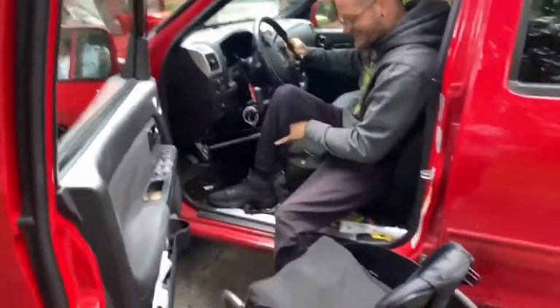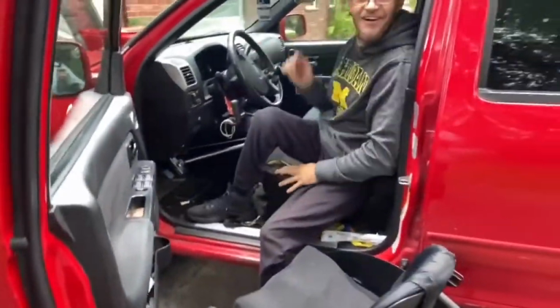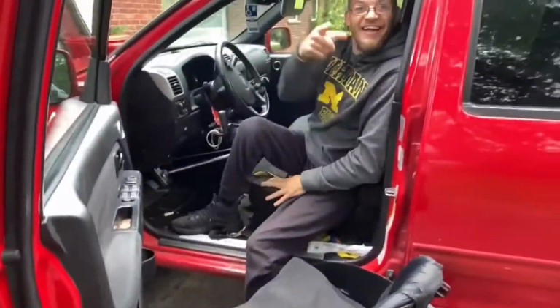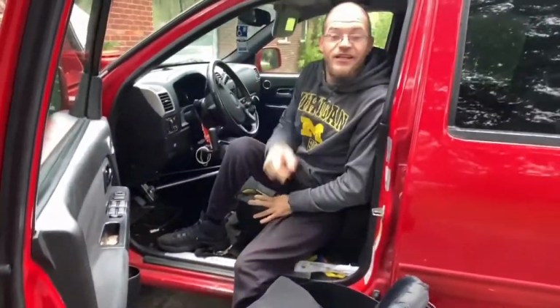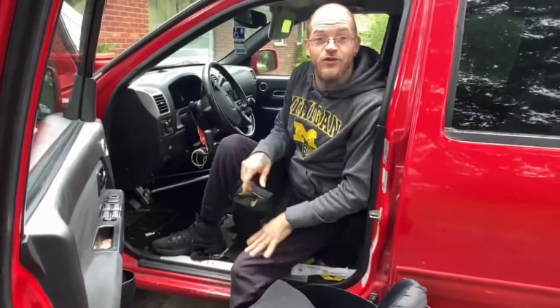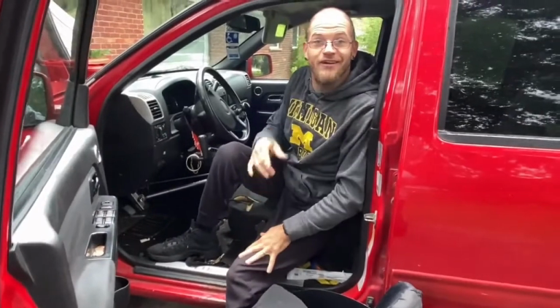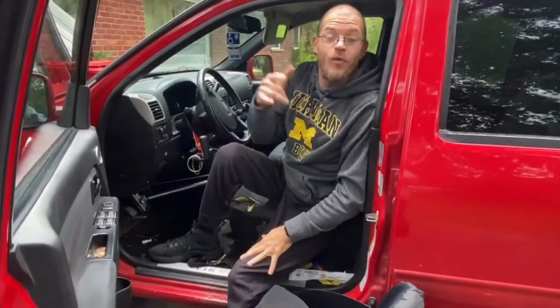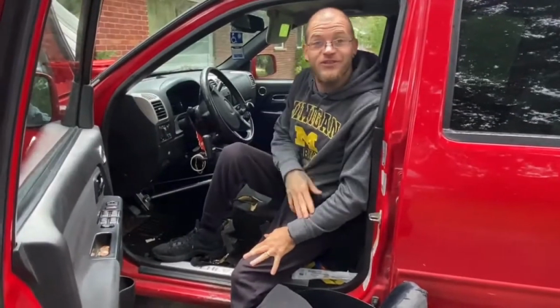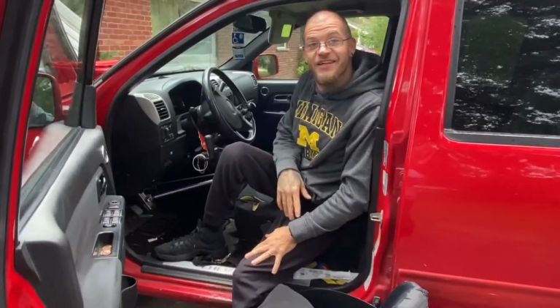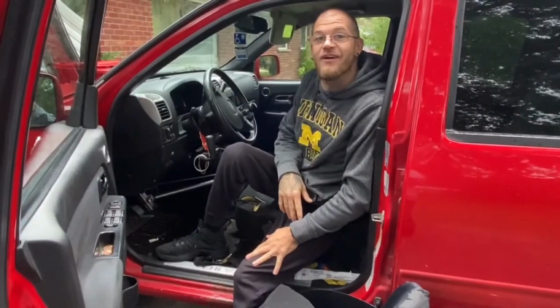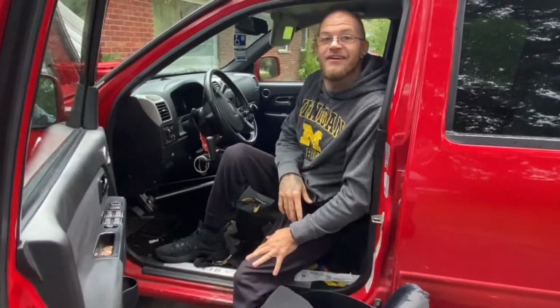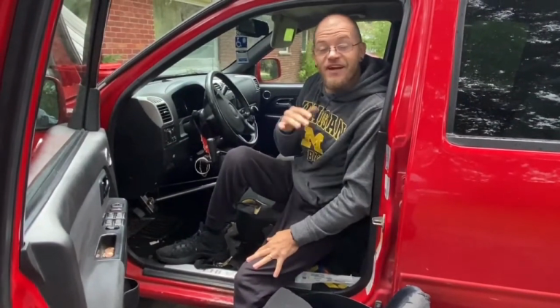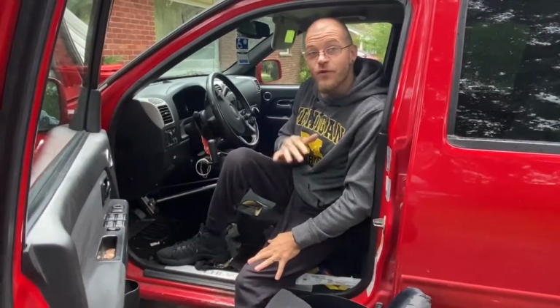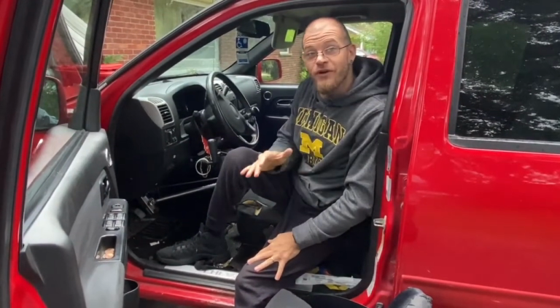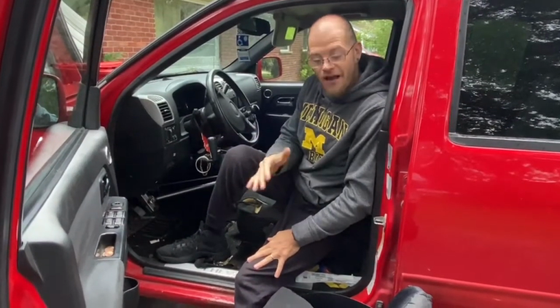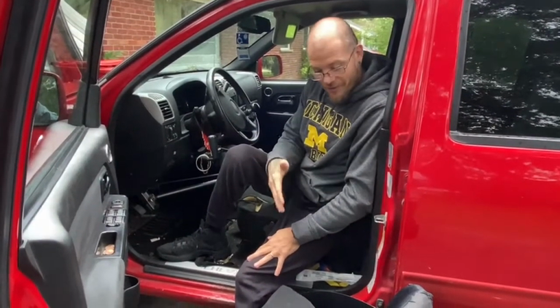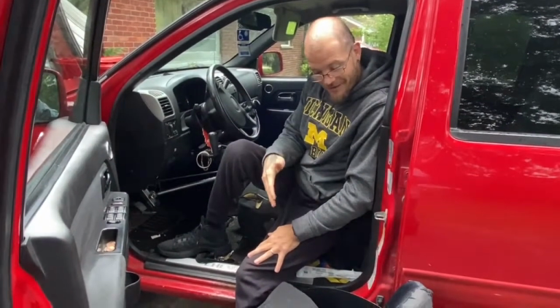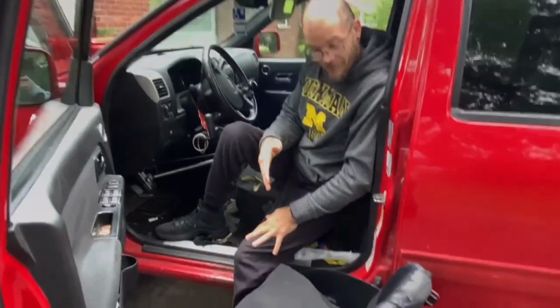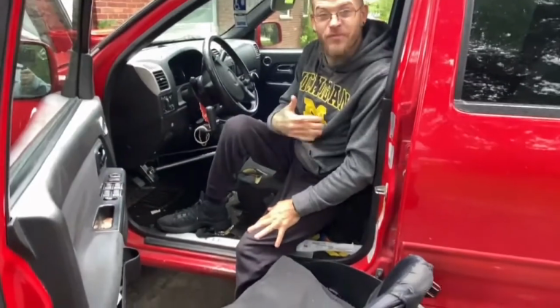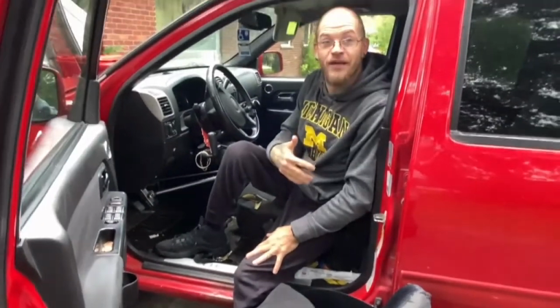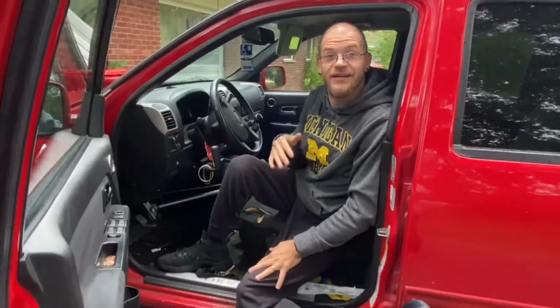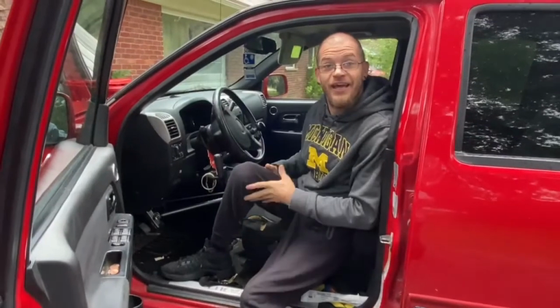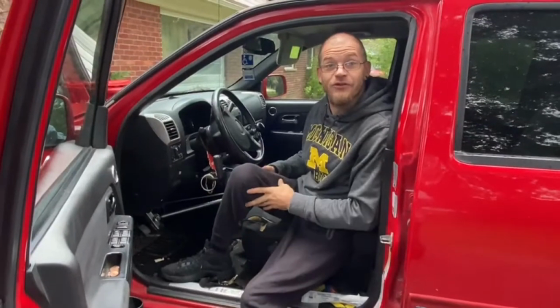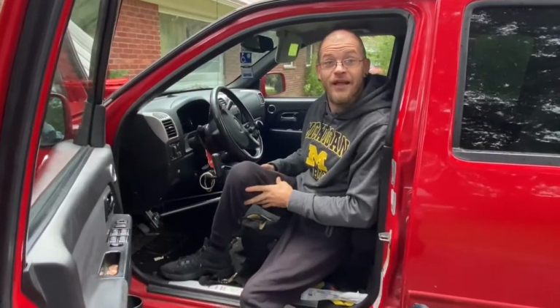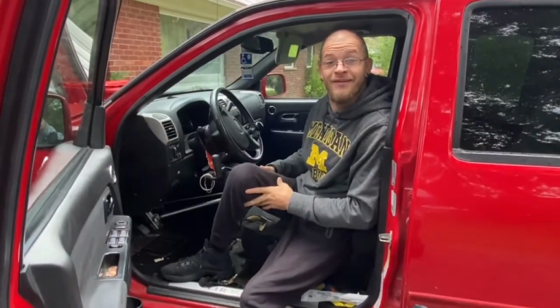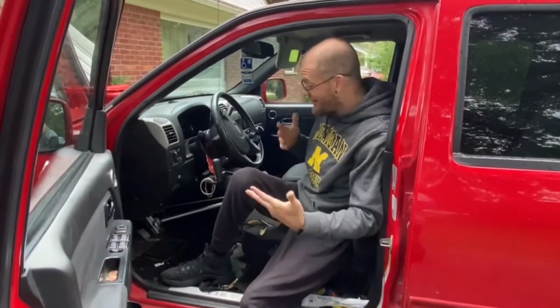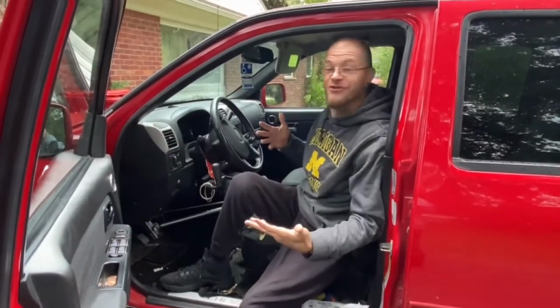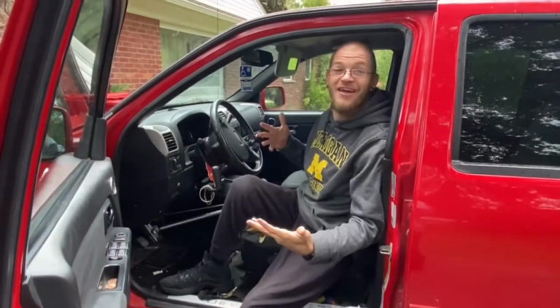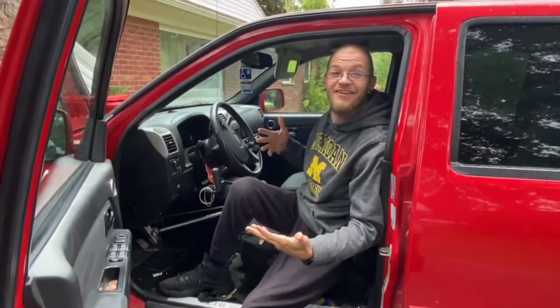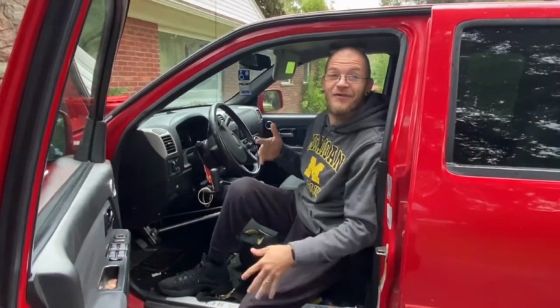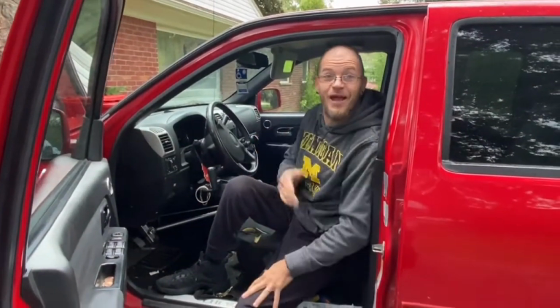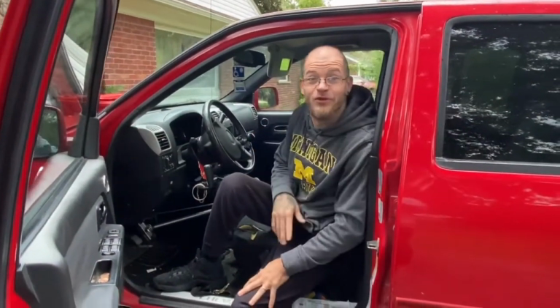Alright, Josh Rucker, and welcome to today's vlog. Have you guys ever wondered how someone like myself — paralyzed, can't use their legs — drives? Well, today I'm going to show you.